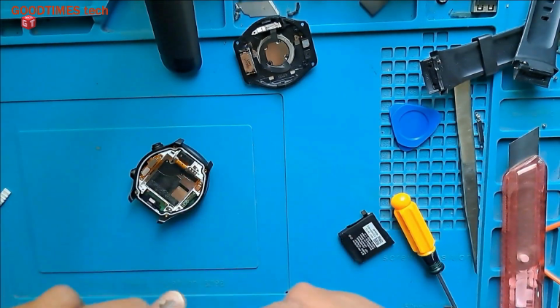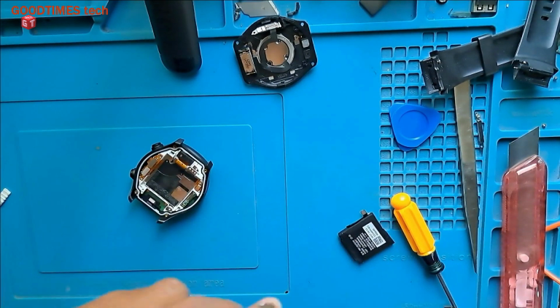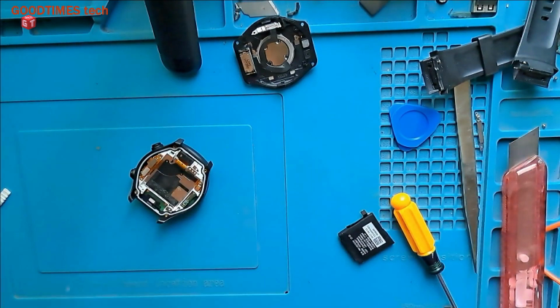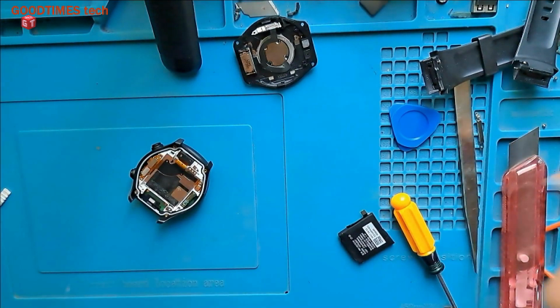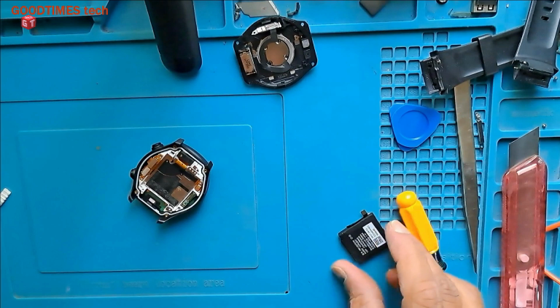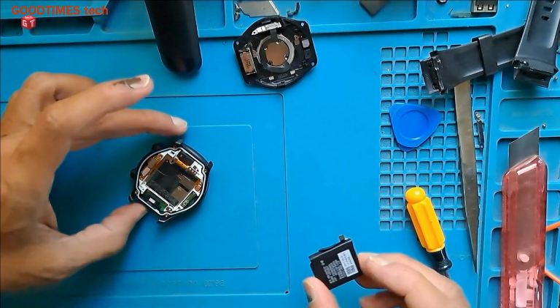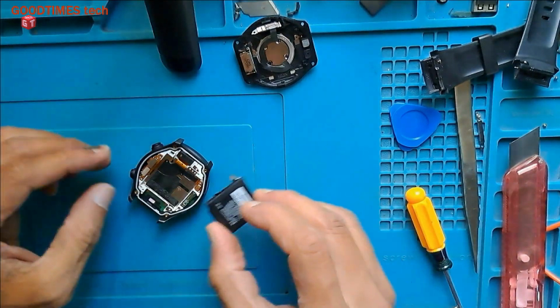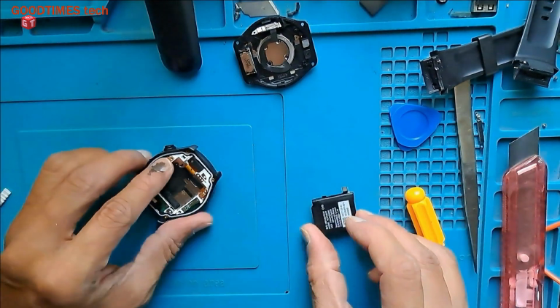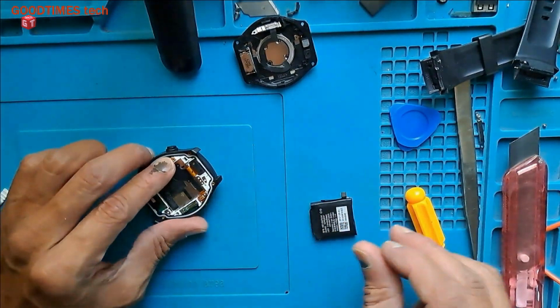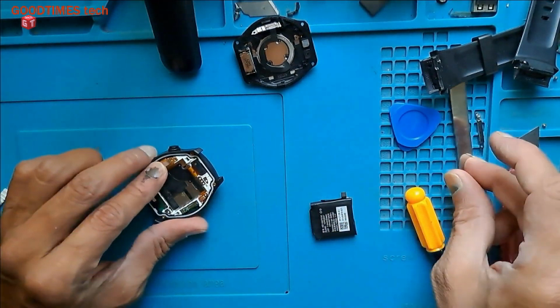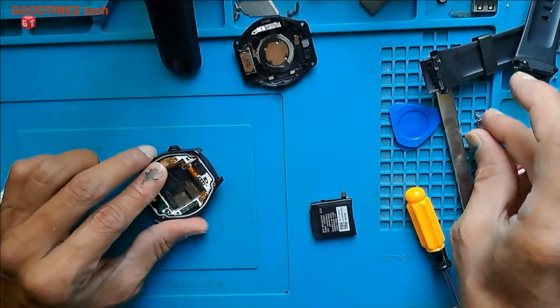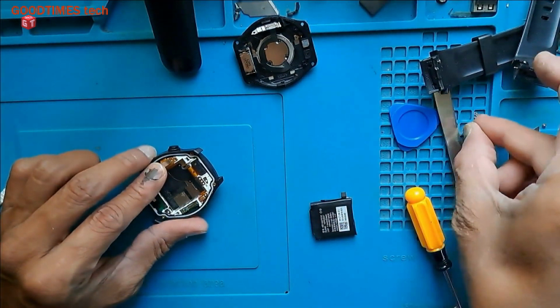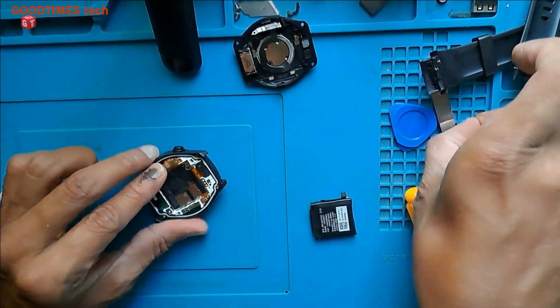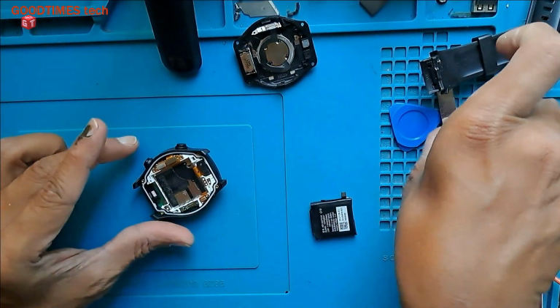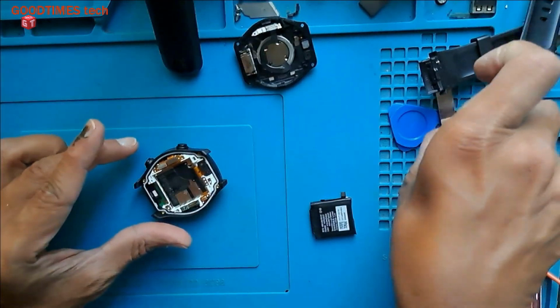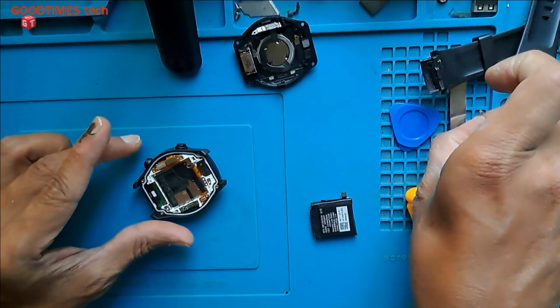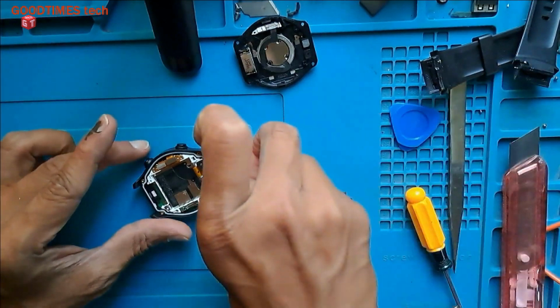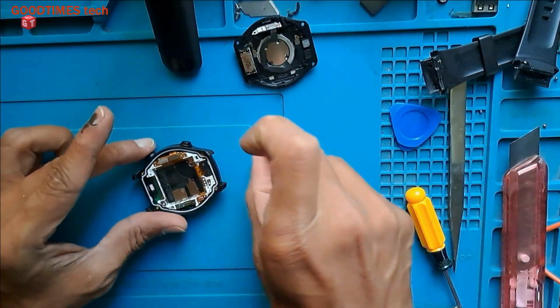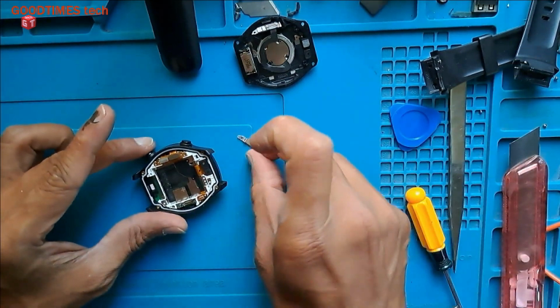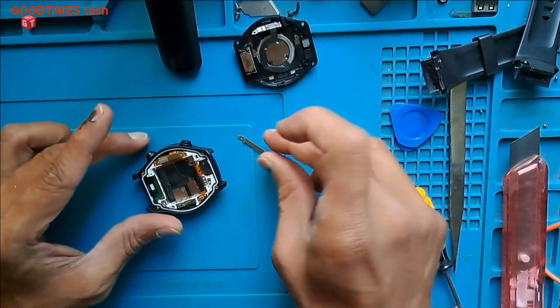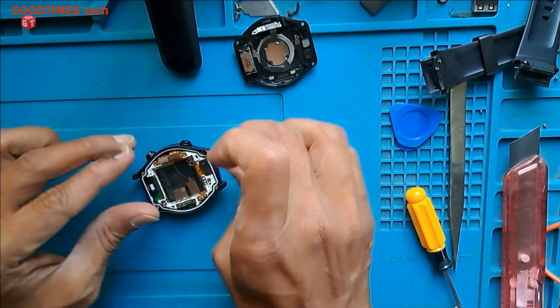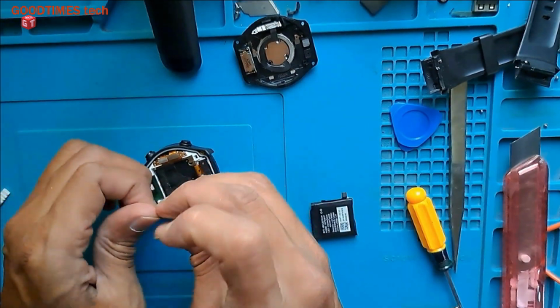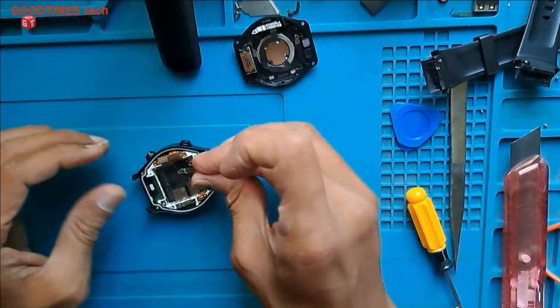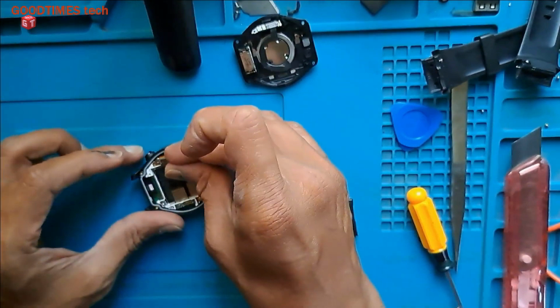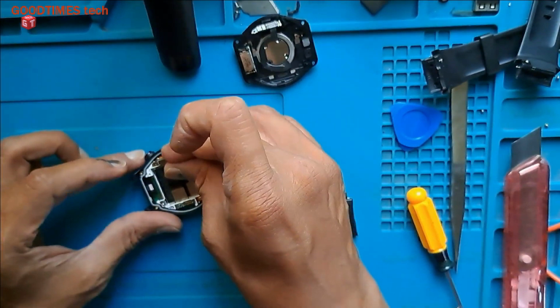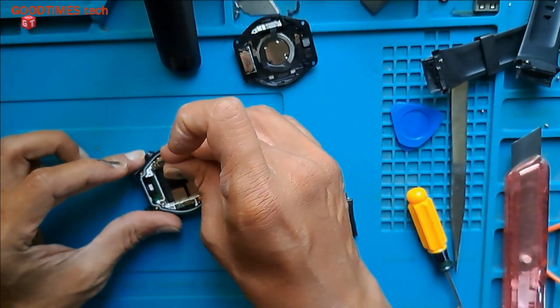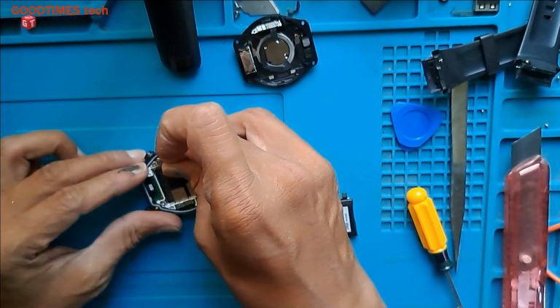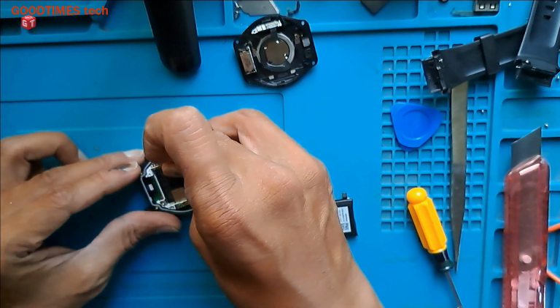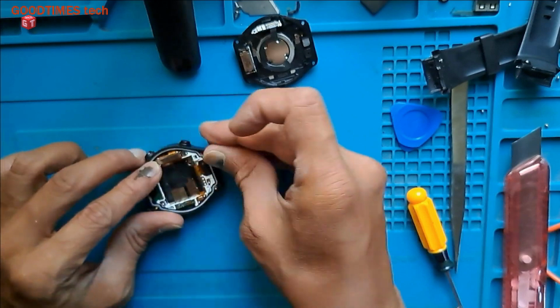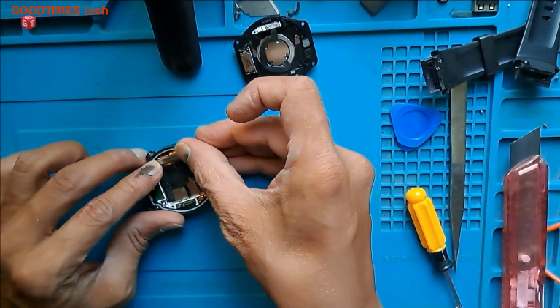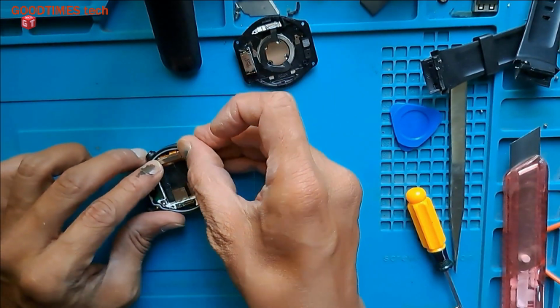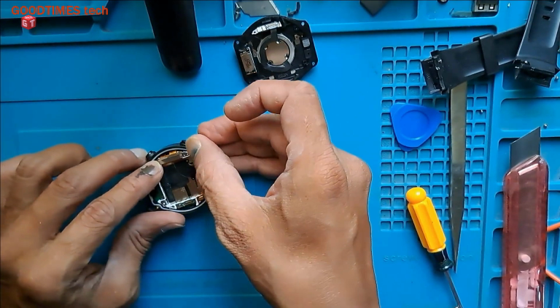Now let me fix this. First, I'll fix this one. The shield and the connectors come in this way. Here we go.